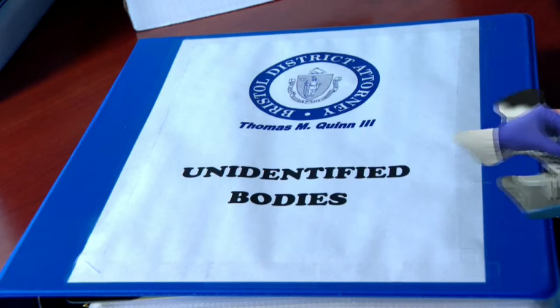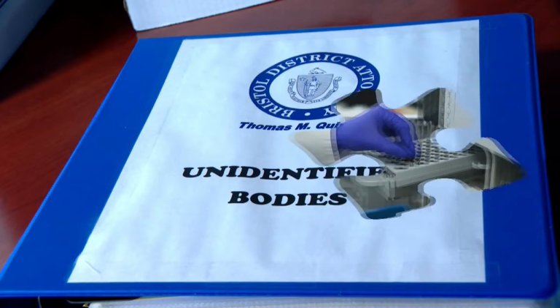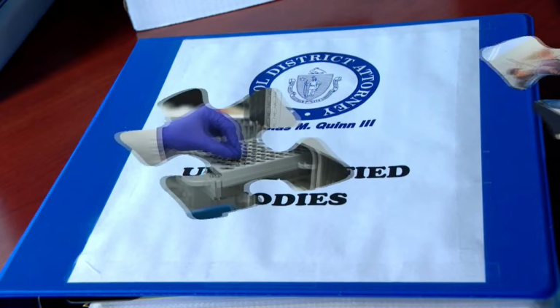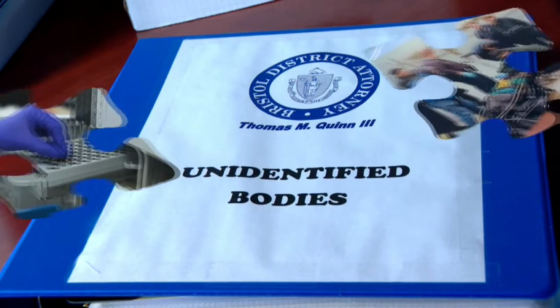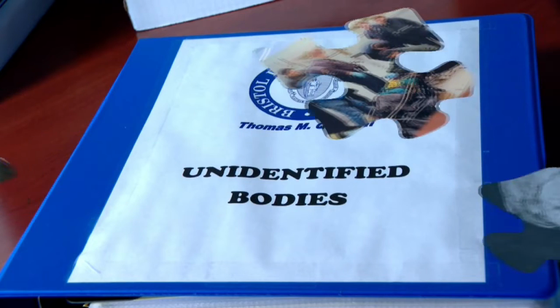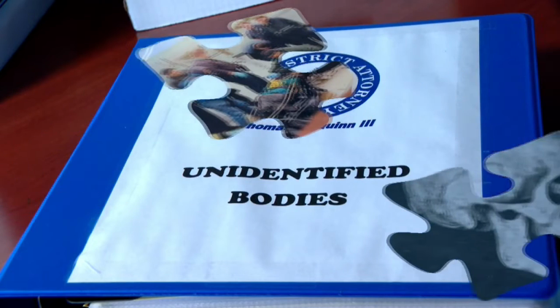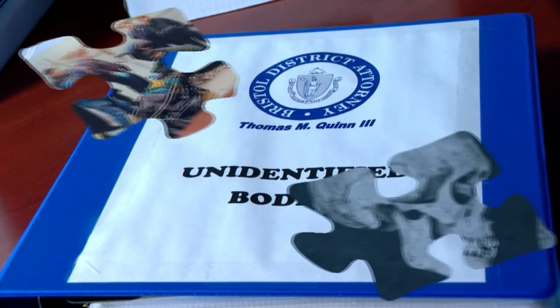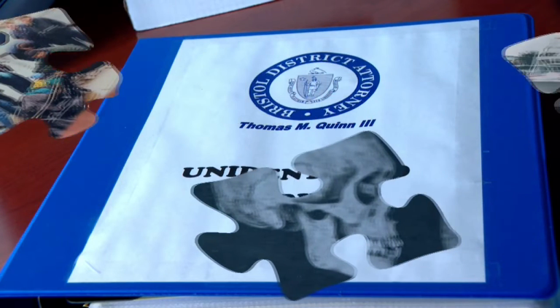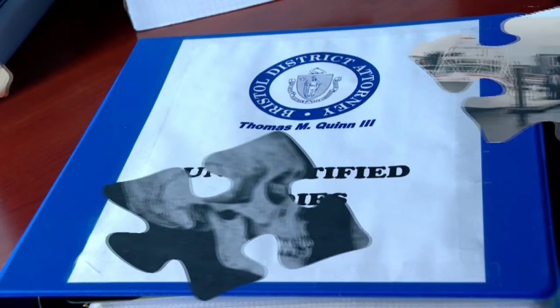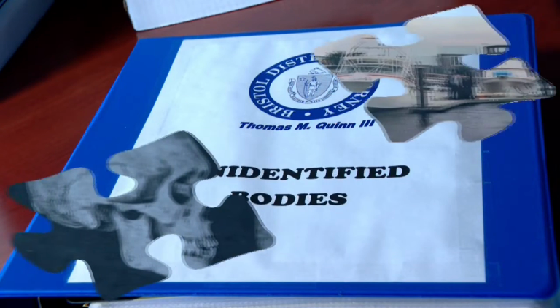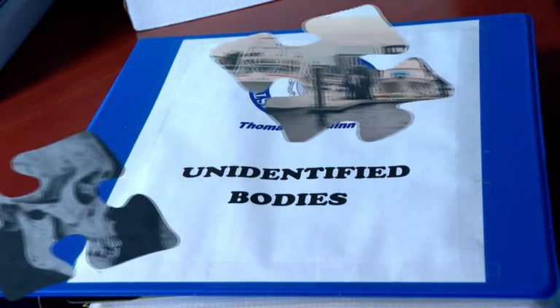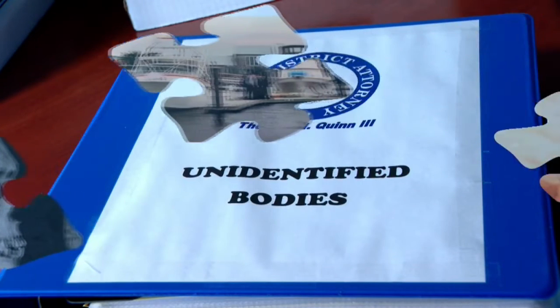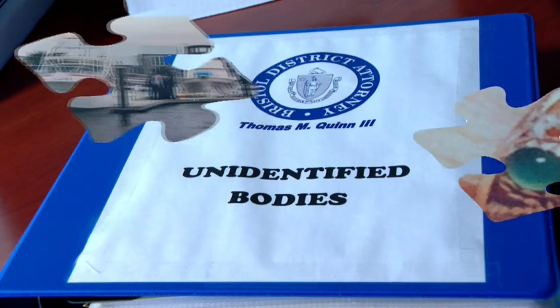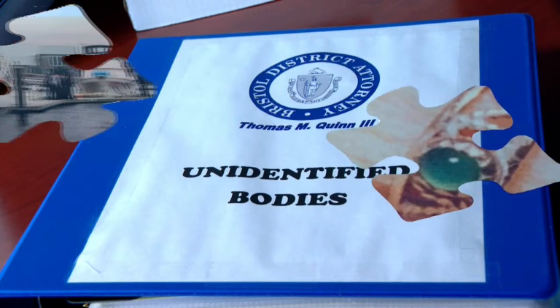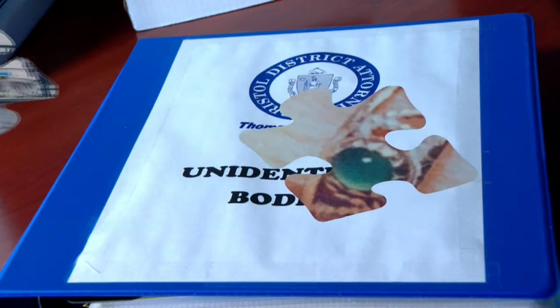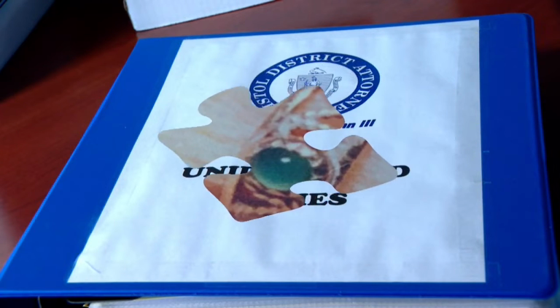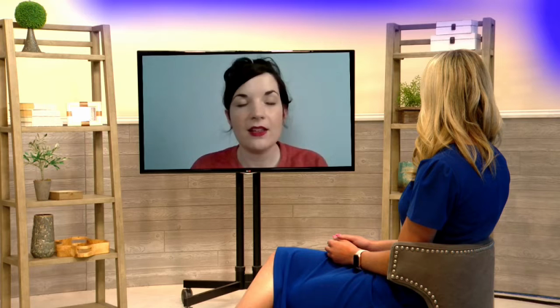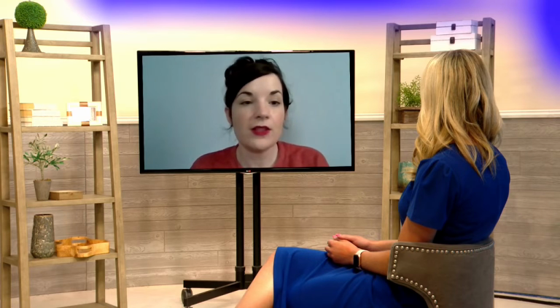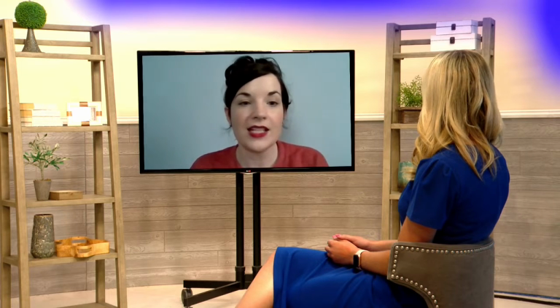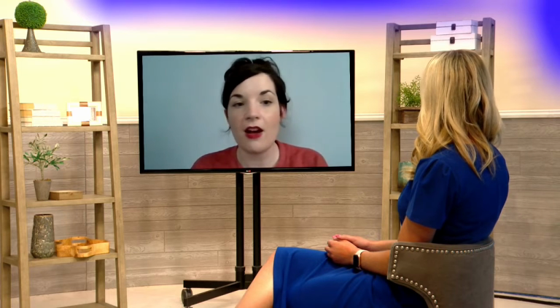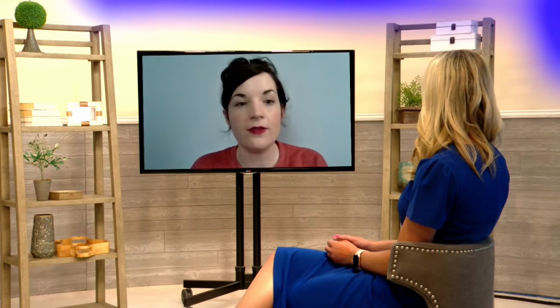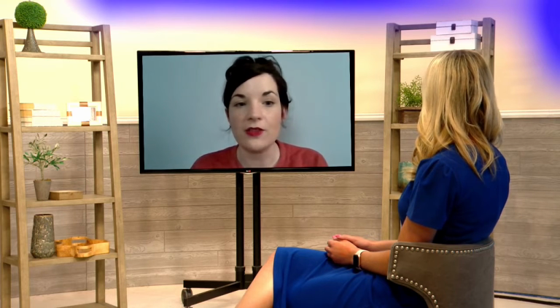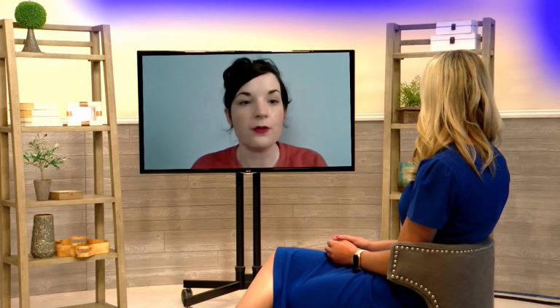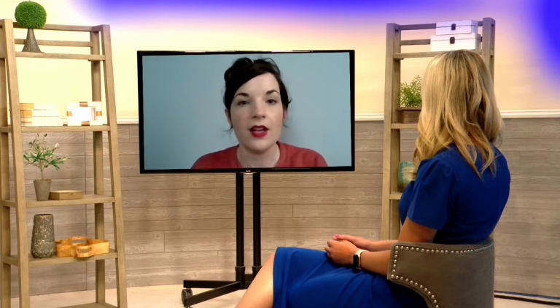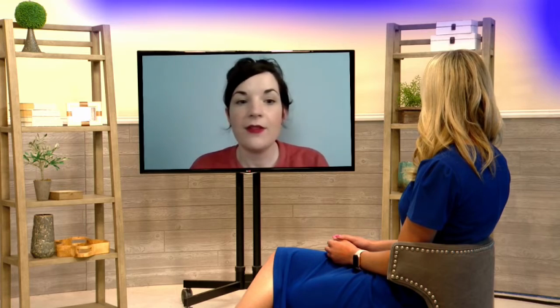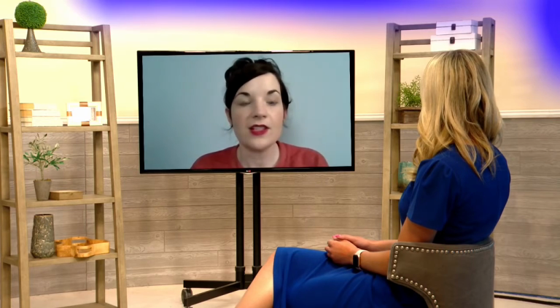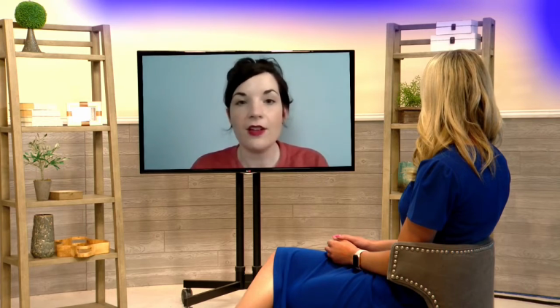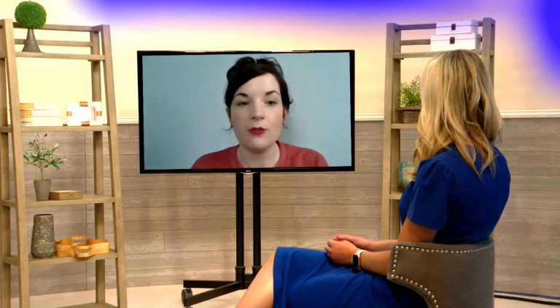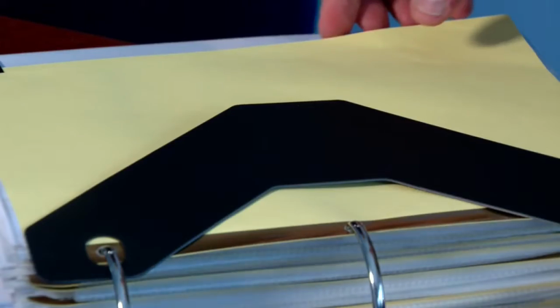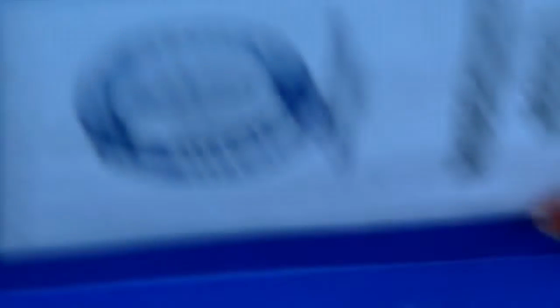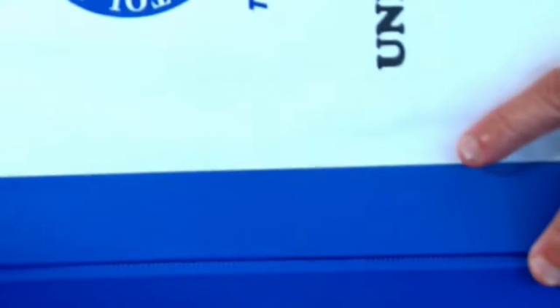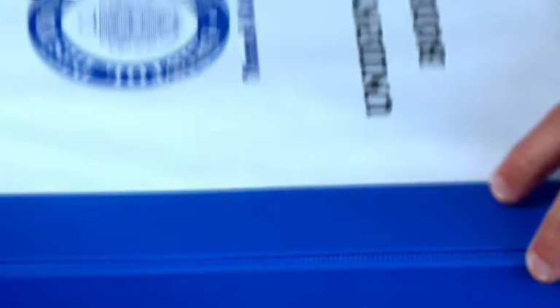At least five Bristol County cold cases are now in that system, bringing investigators one step closer to piecing together the puzzles. We've solved cases that are 50 years old before. 50 years is a long time to wait for an answer to what happened to your loved one.